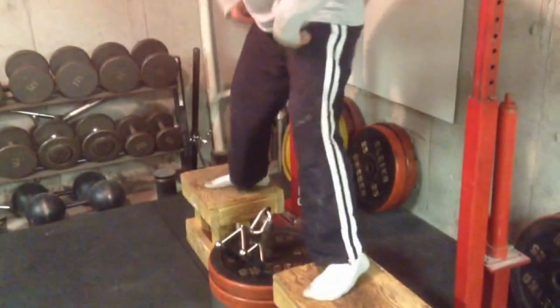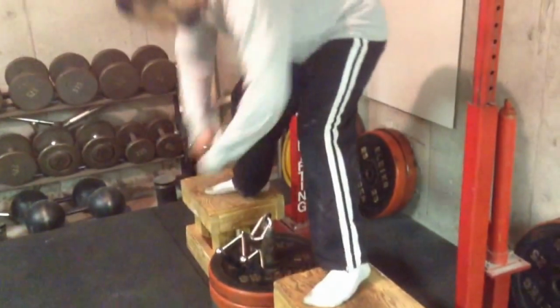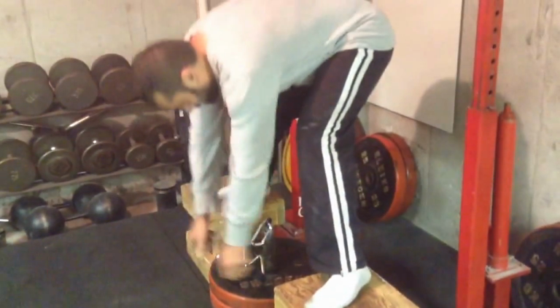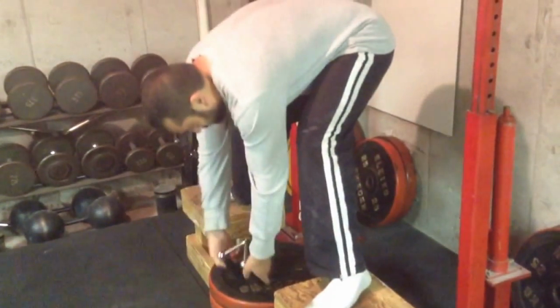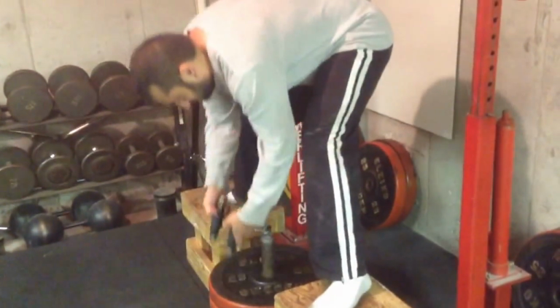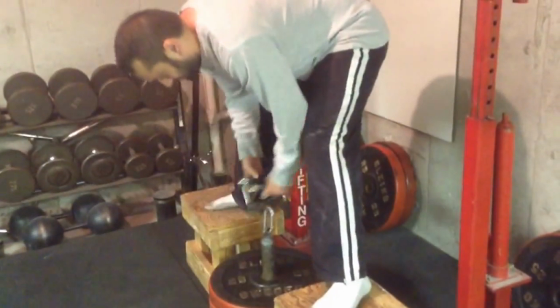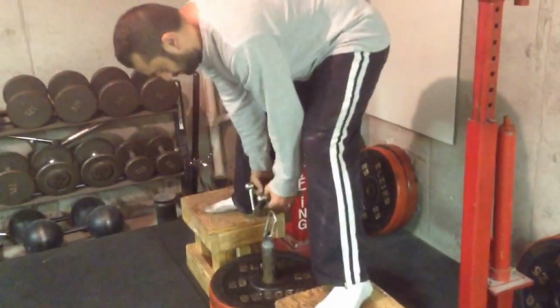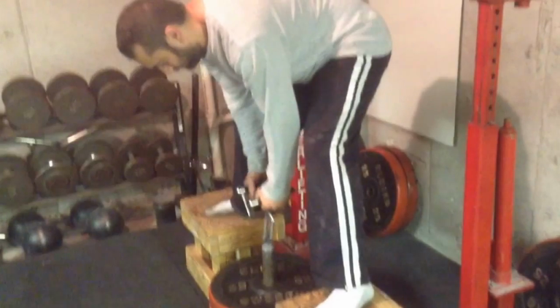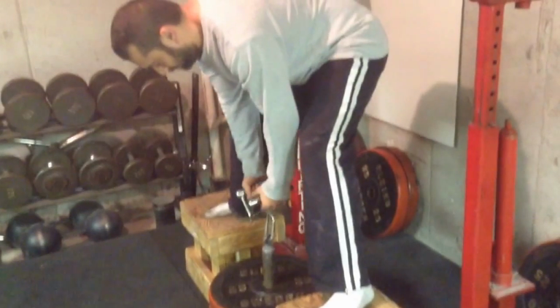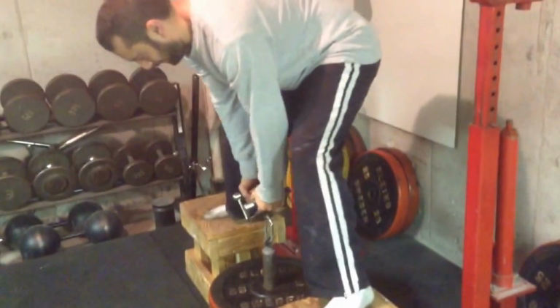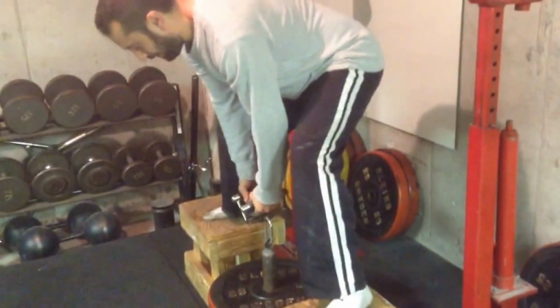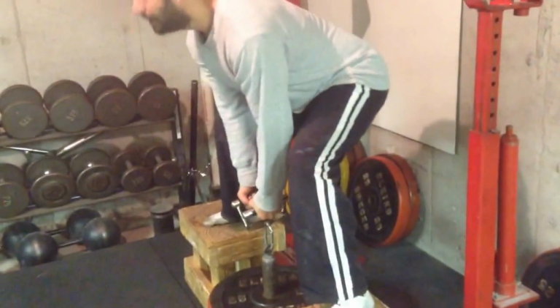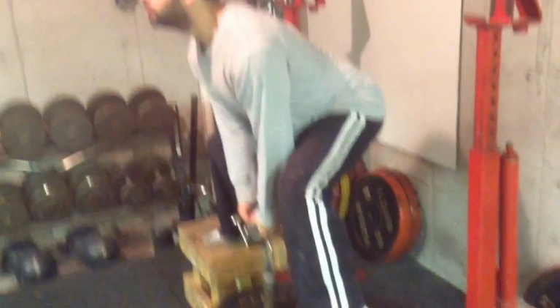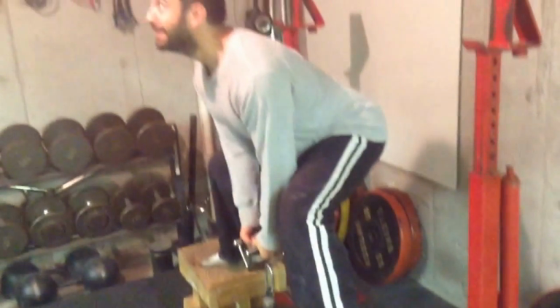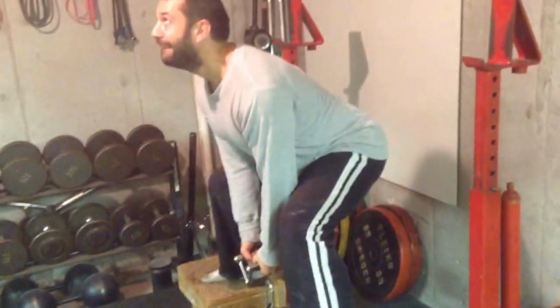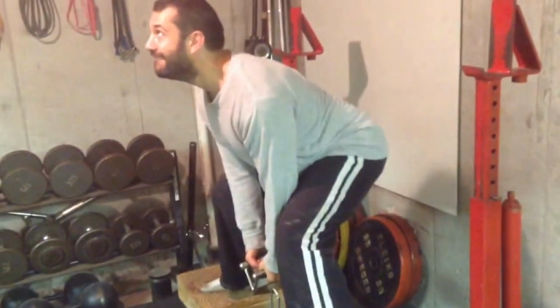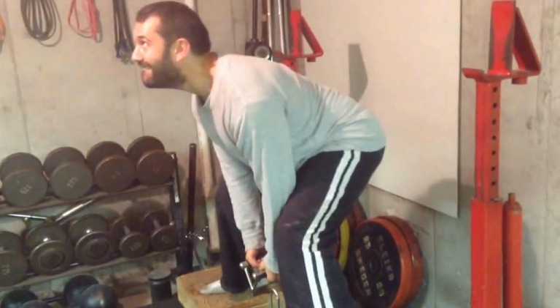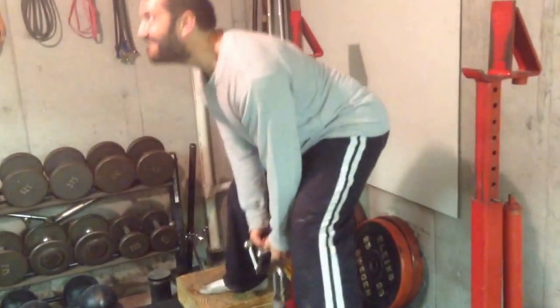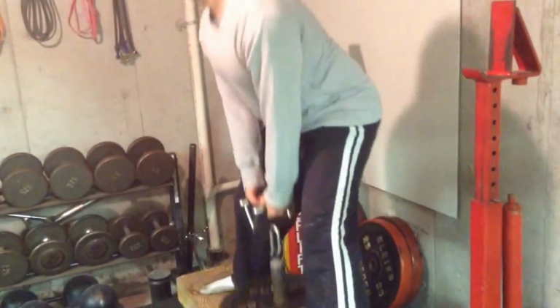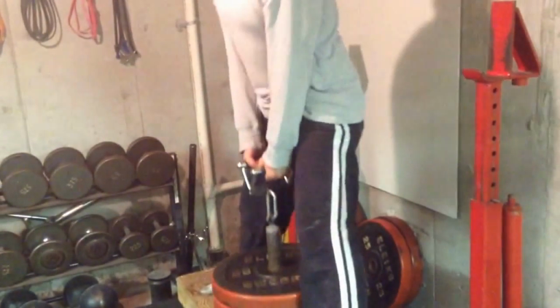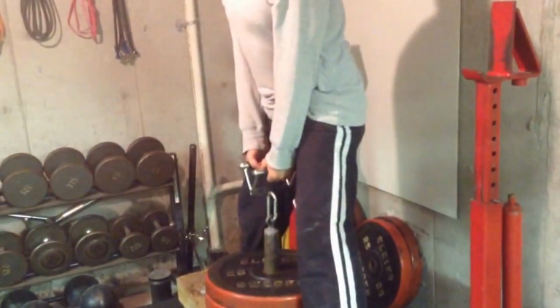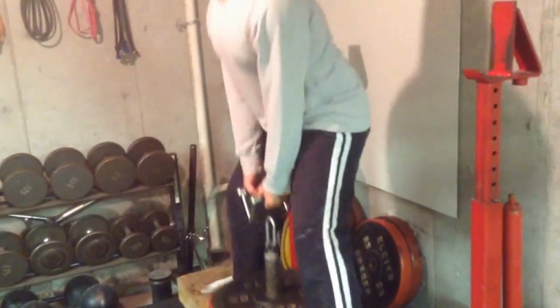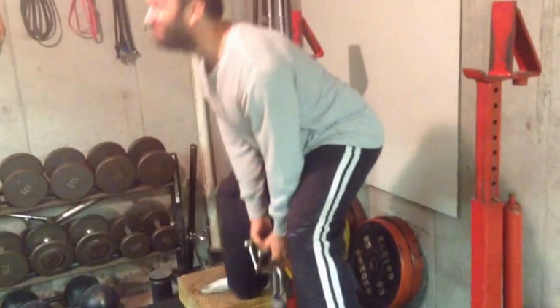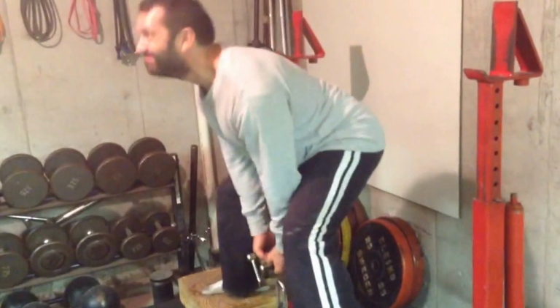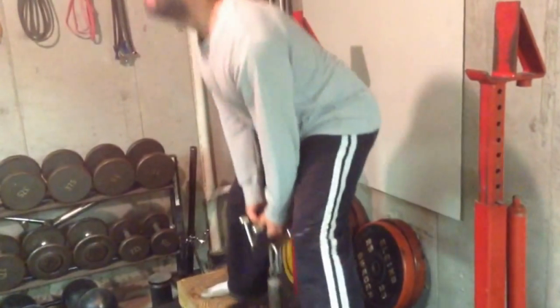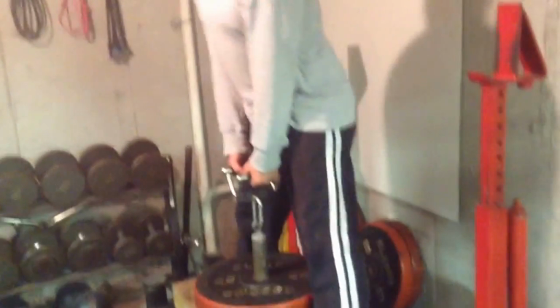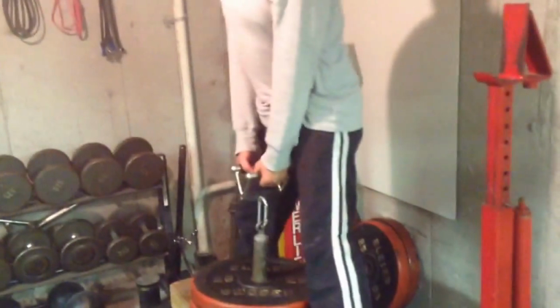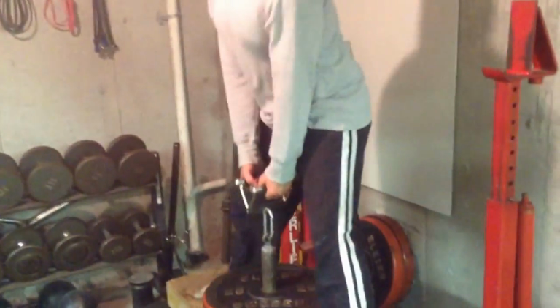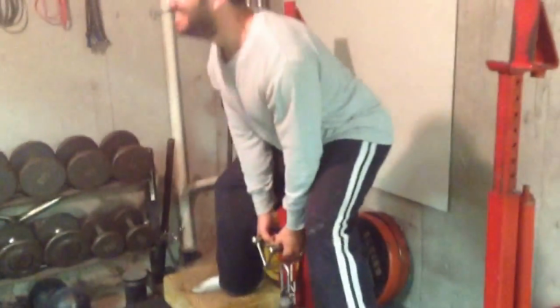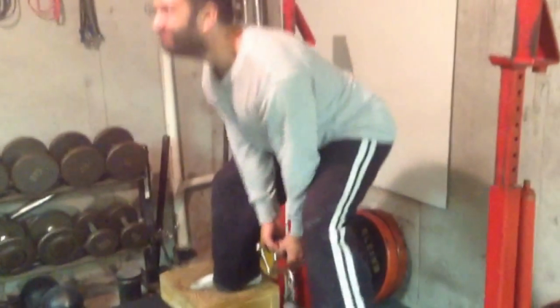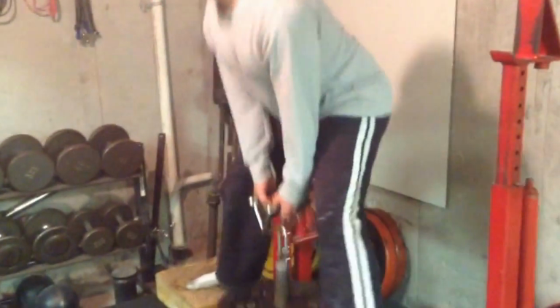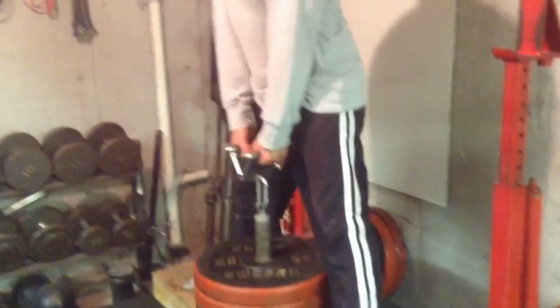It's very simple — grab the handle, squat down deep, head up high, stand up. It stays in the center line of your body, just like a trap bar.